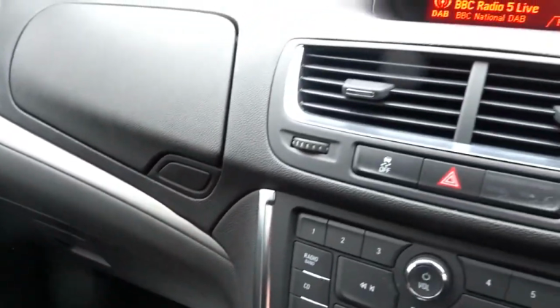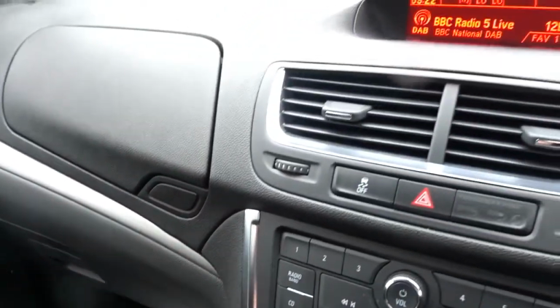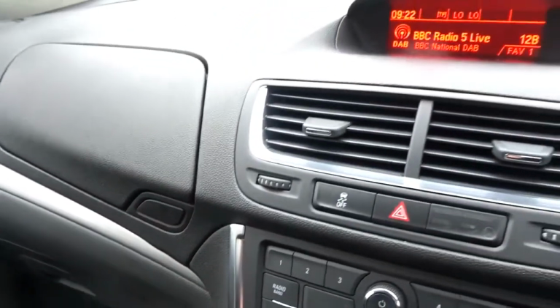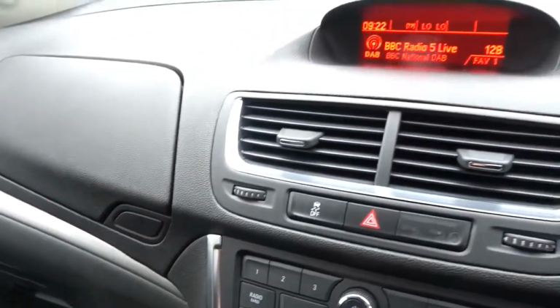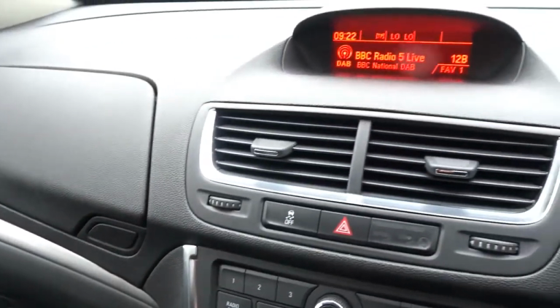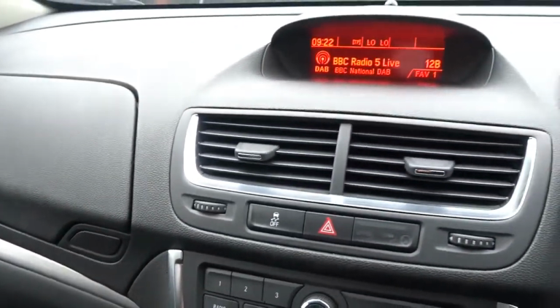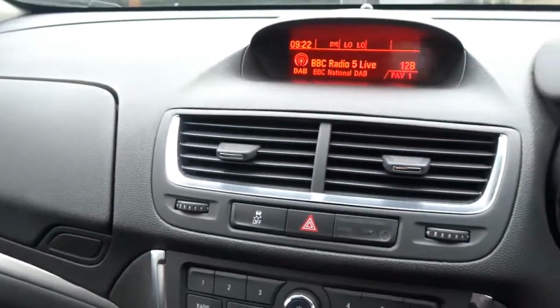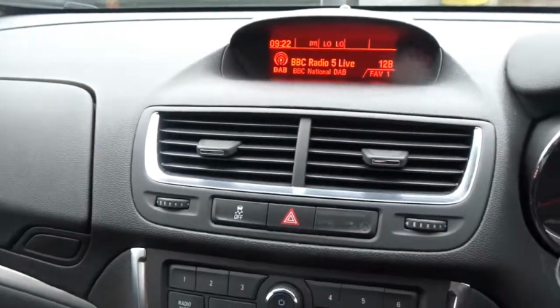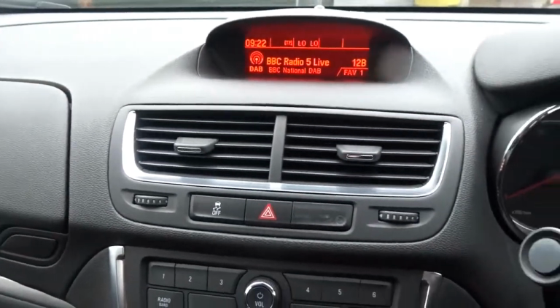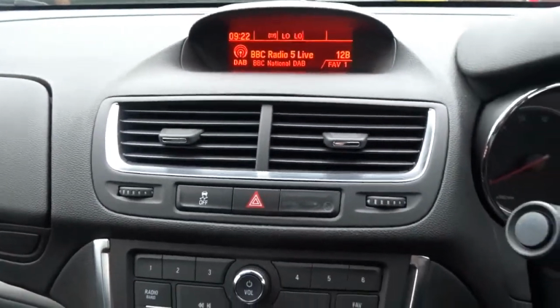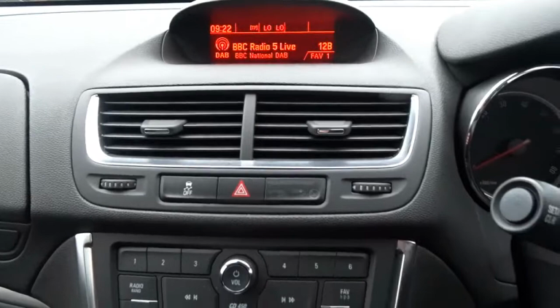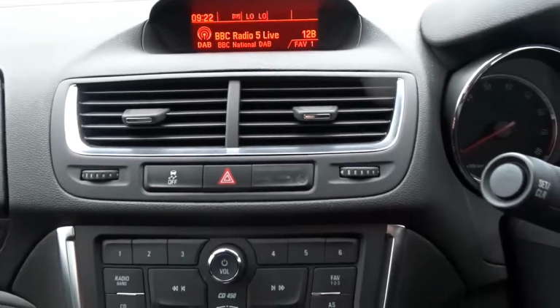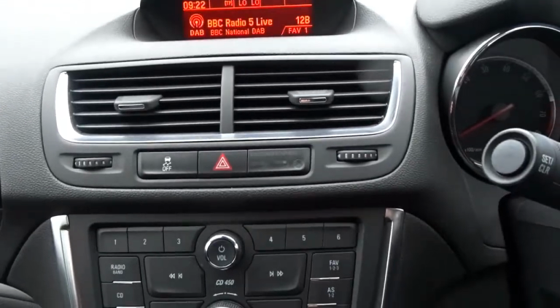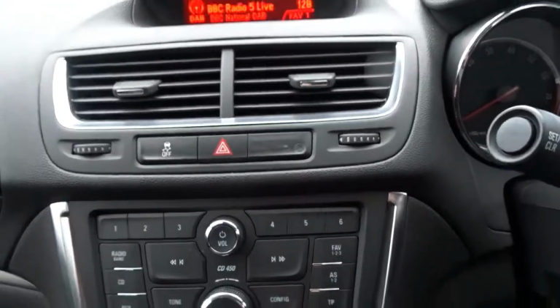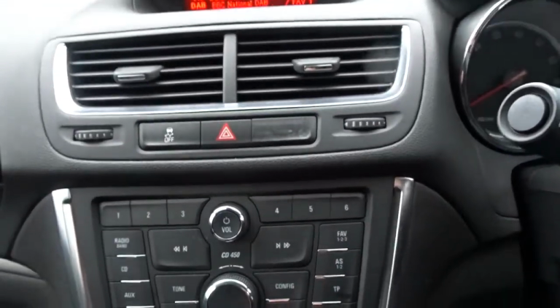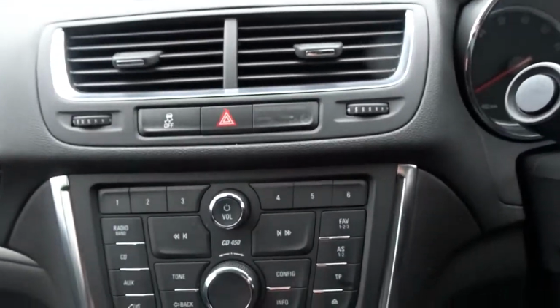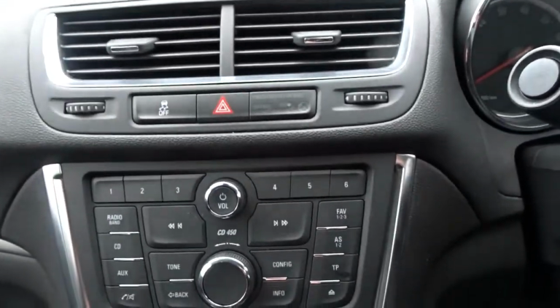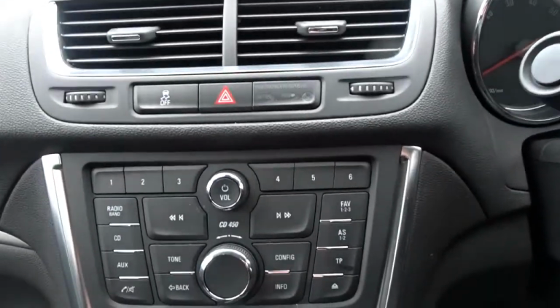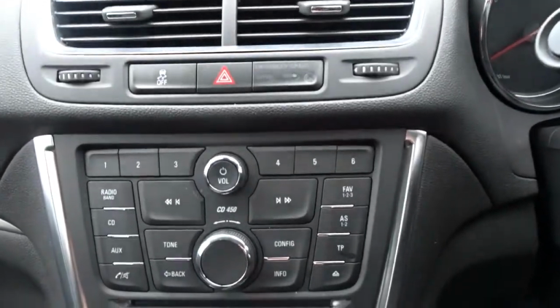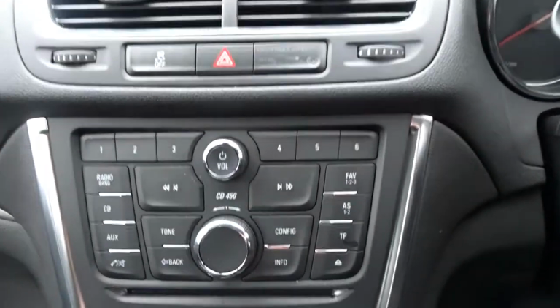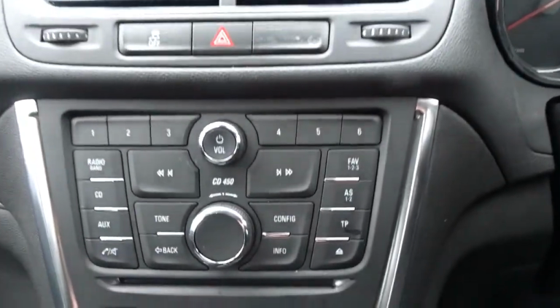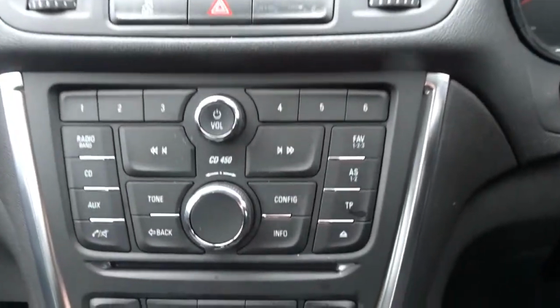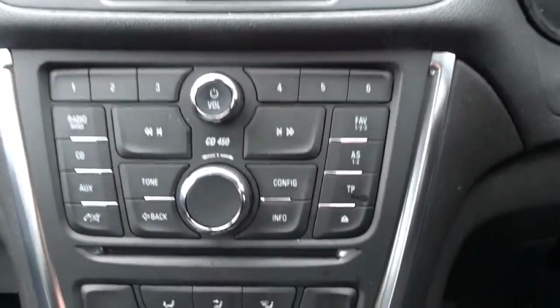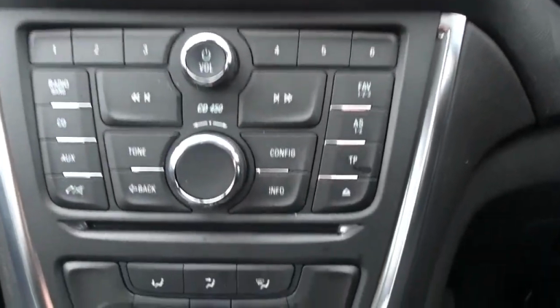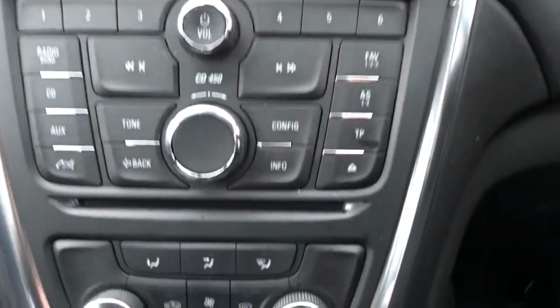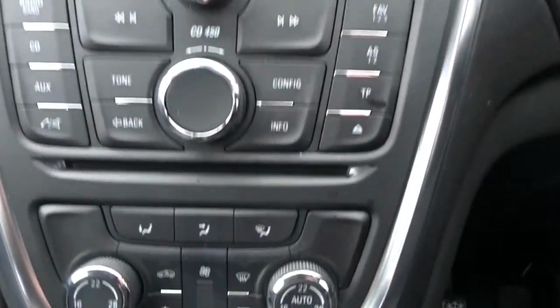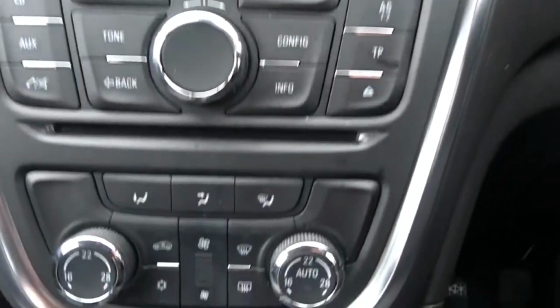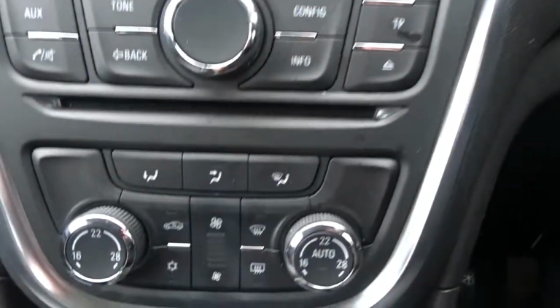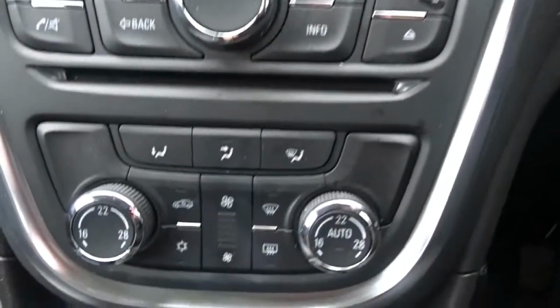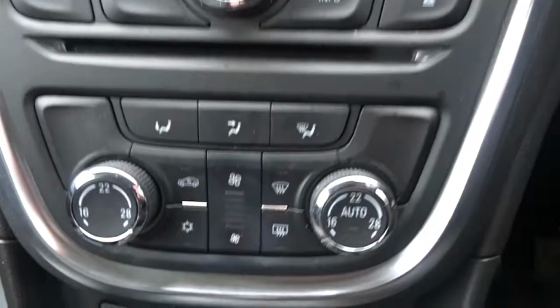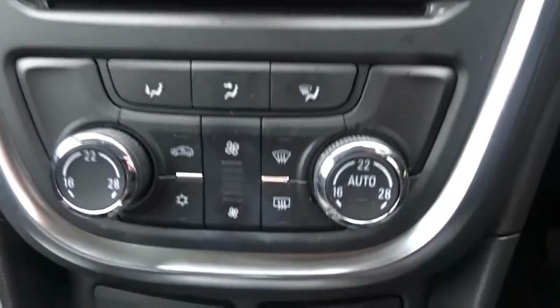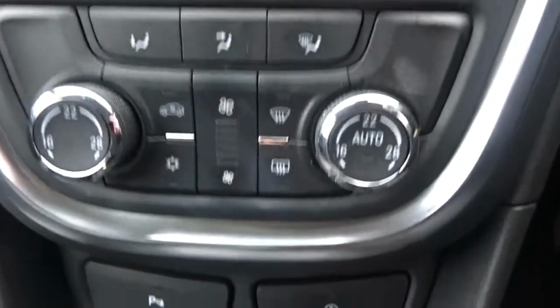There's a colour touchscreen infotainment system featuring a DAB radio and CD player with both auxiliary and USB device connection, as well as full Bluetooth connectivity. There's also air conditioning with dual-zone climate control.